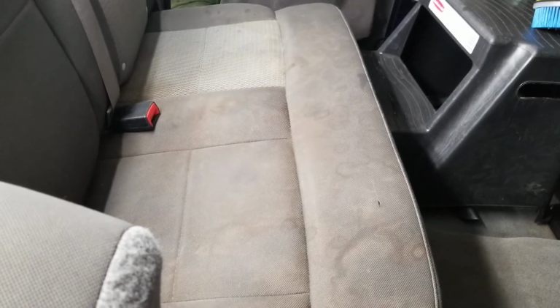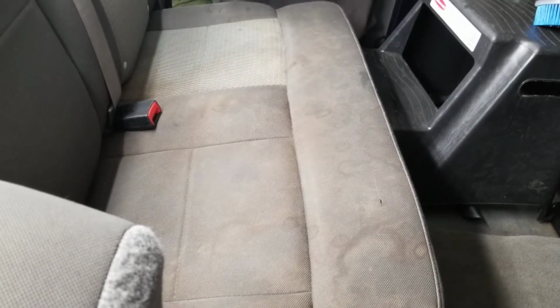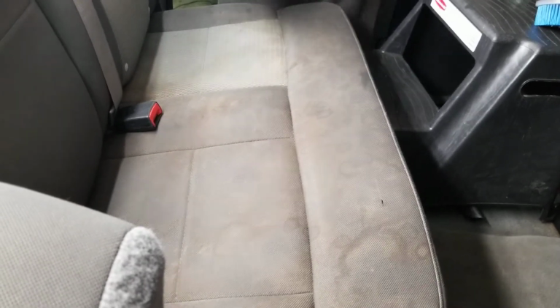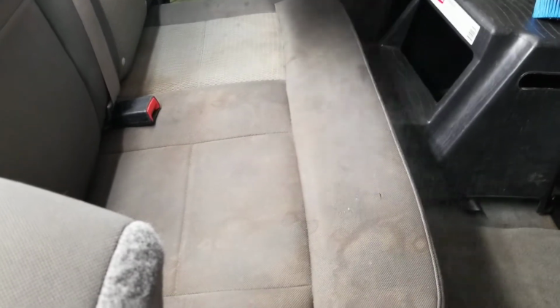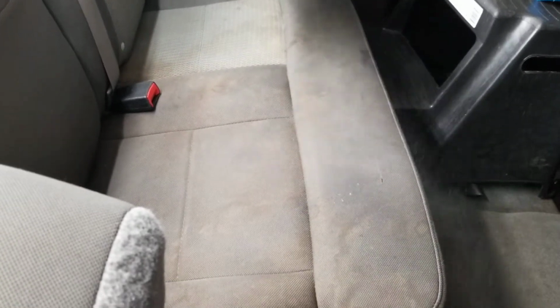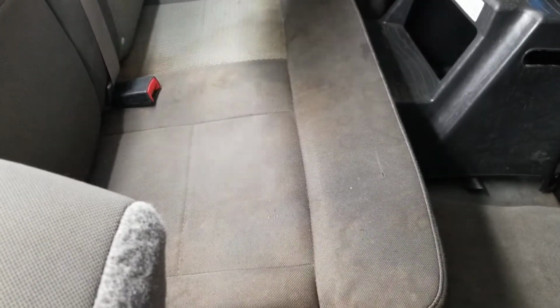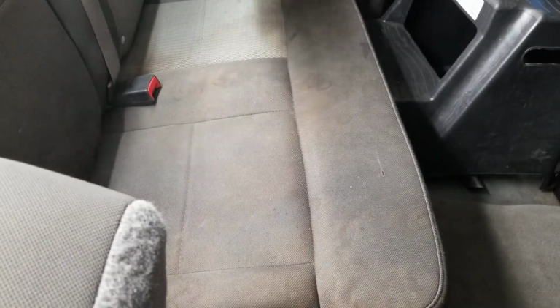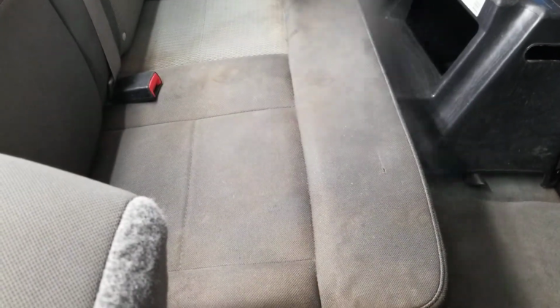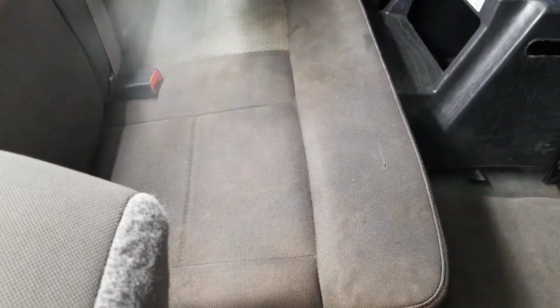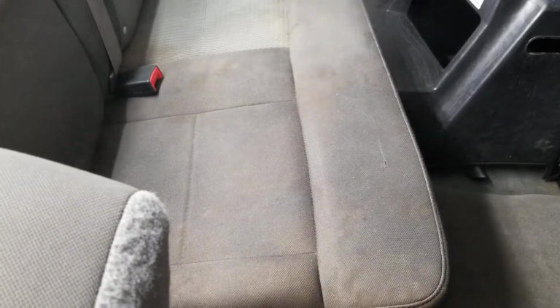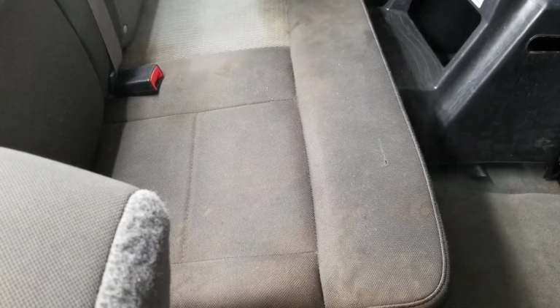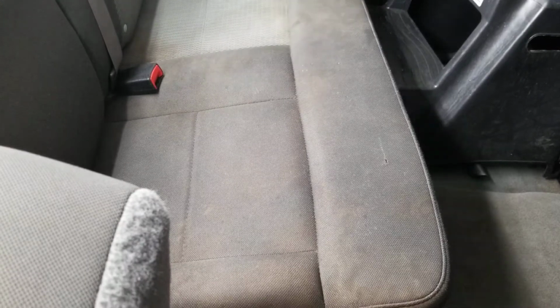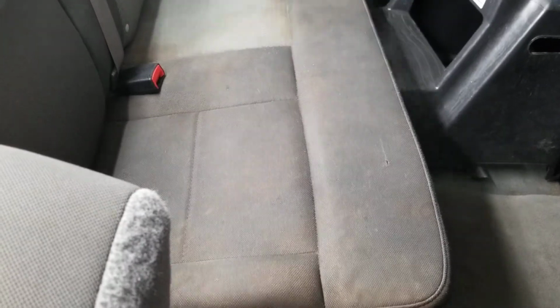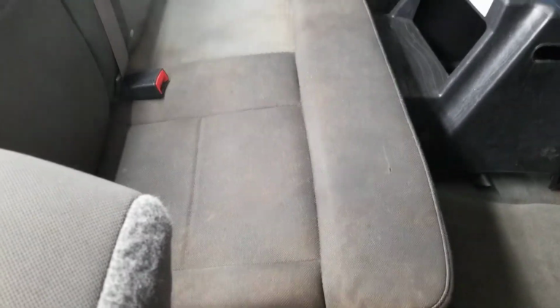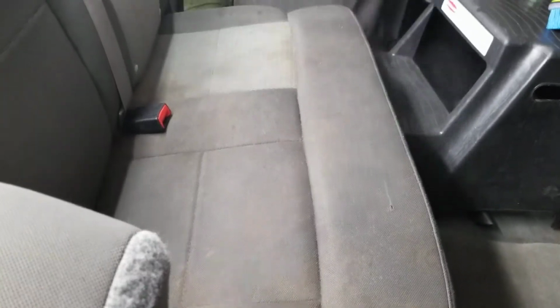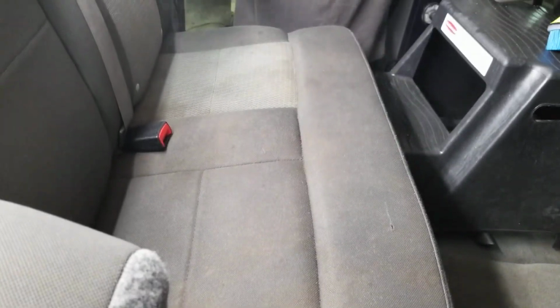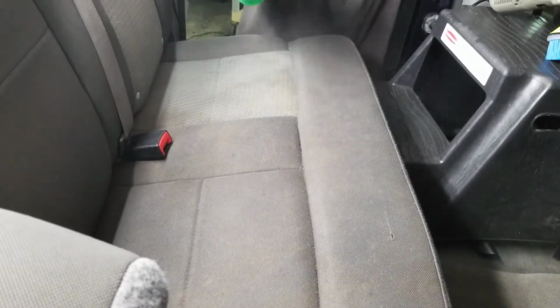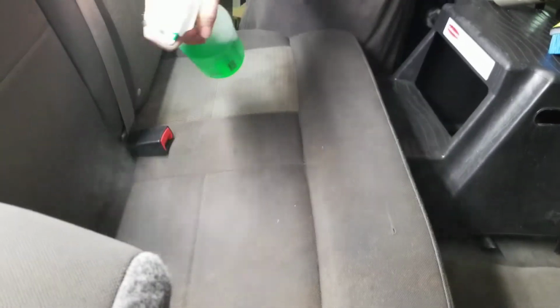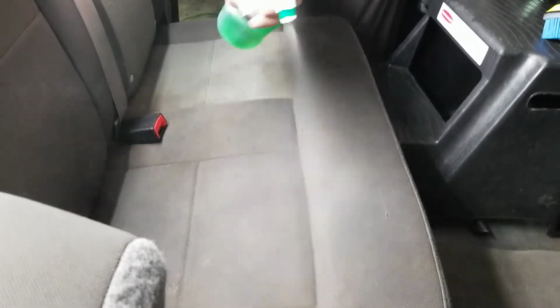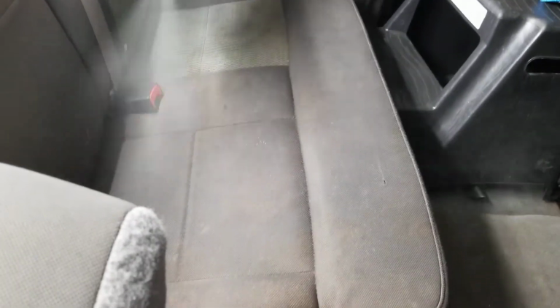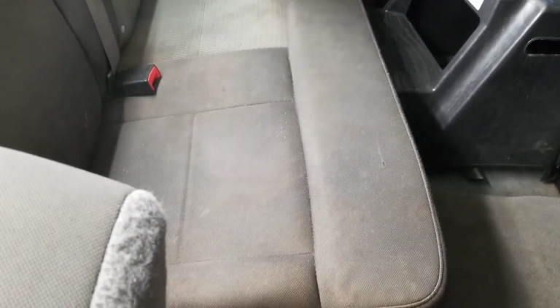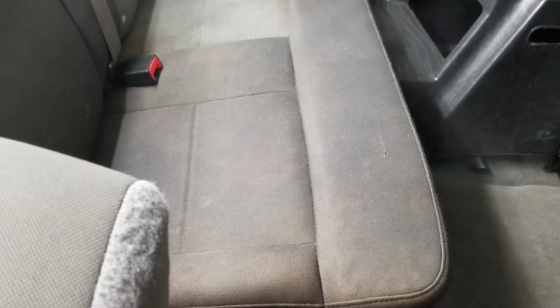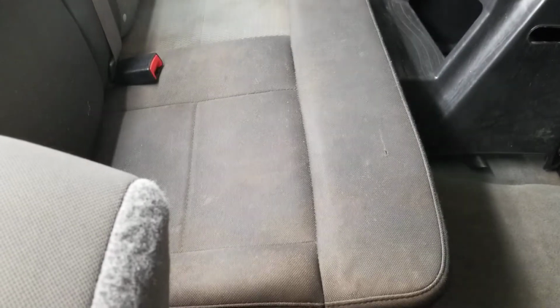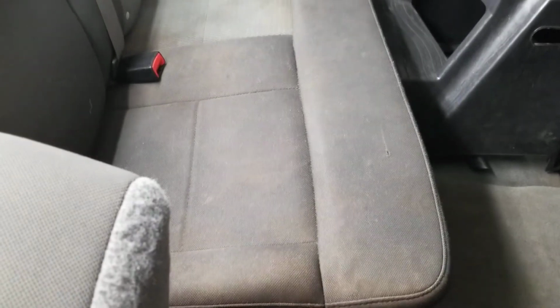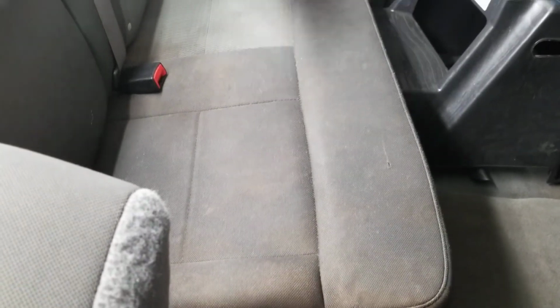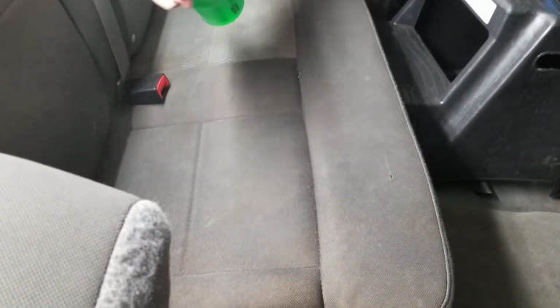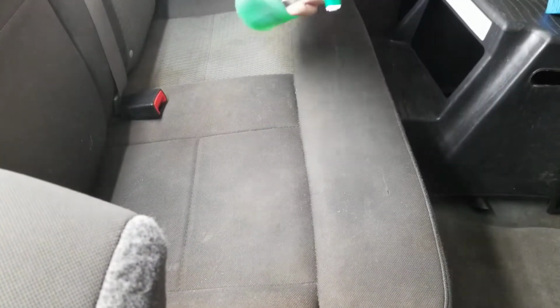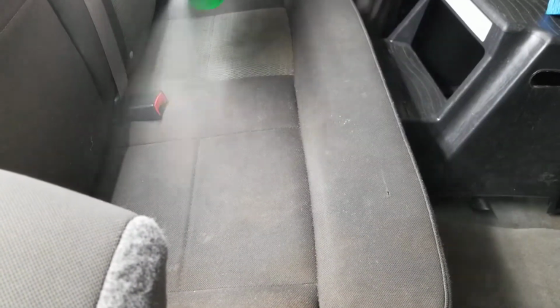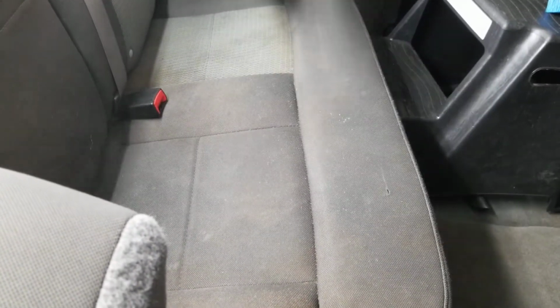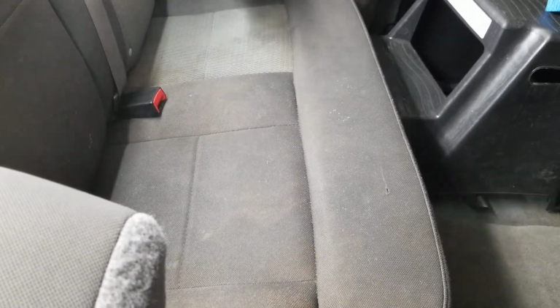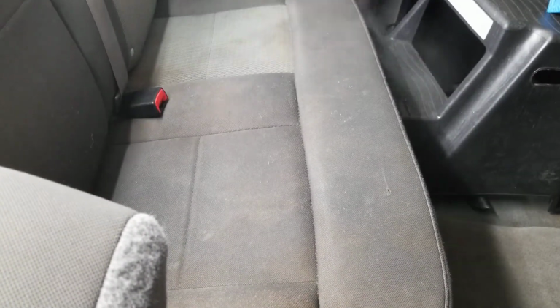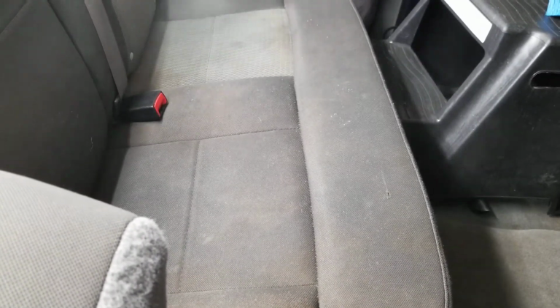I wanted to do a quick video and show you guys how we prepare to clean a really dirty sheet. First we're just going to spray some APC, some all-purpose cleaner on here. Then we're going to agitate it with a brush with my polisher.